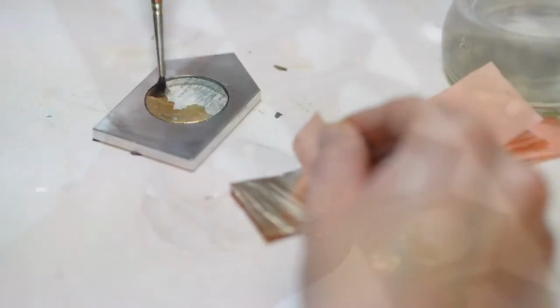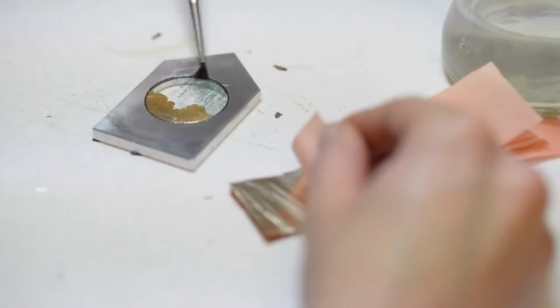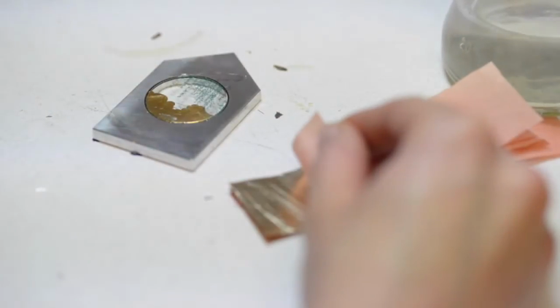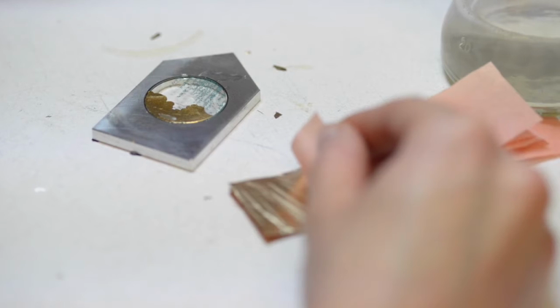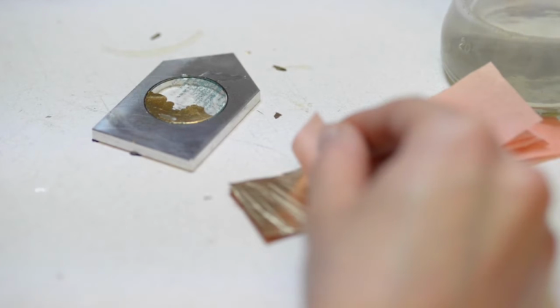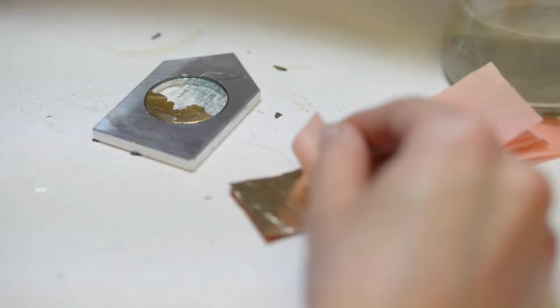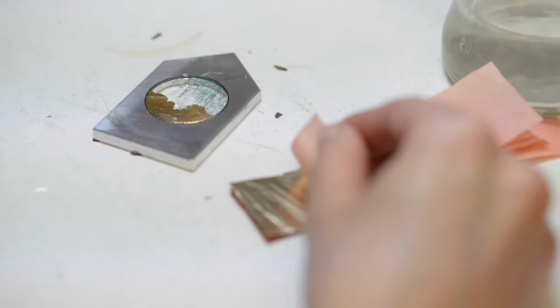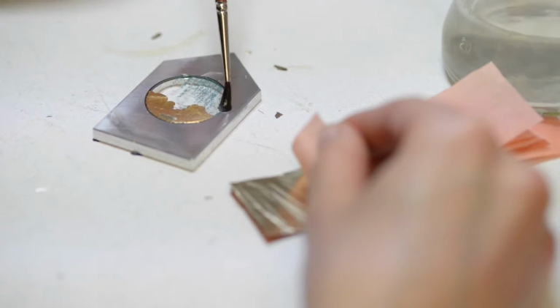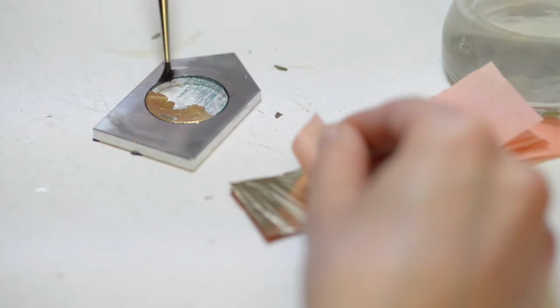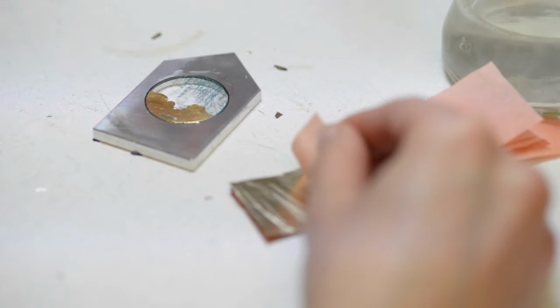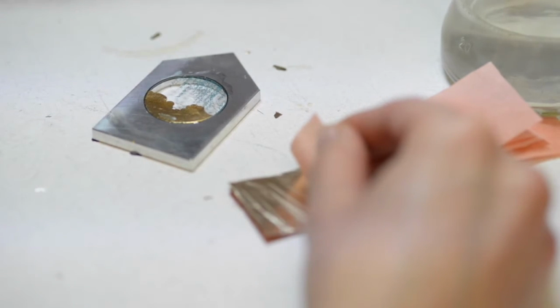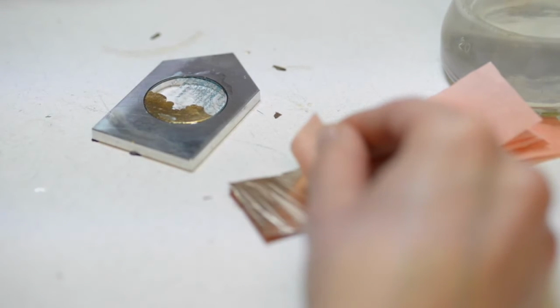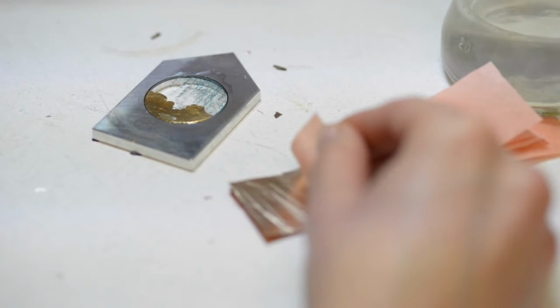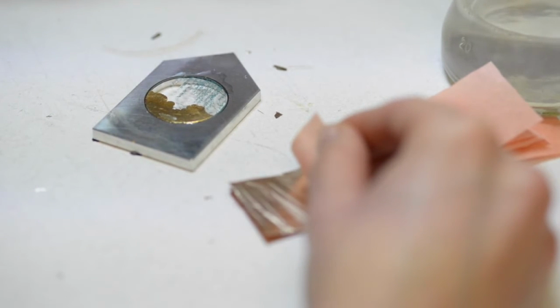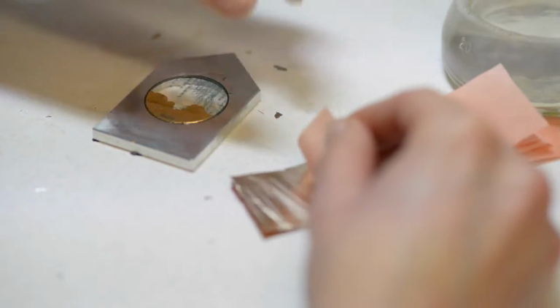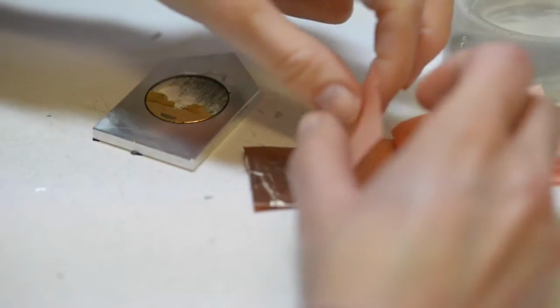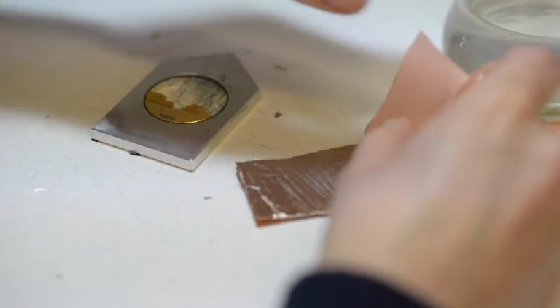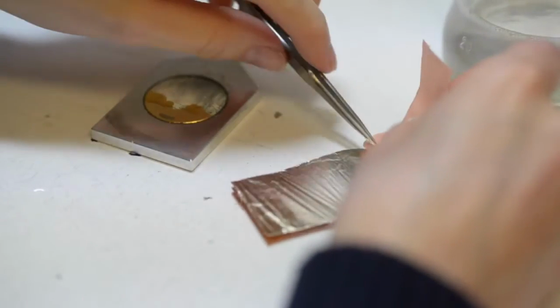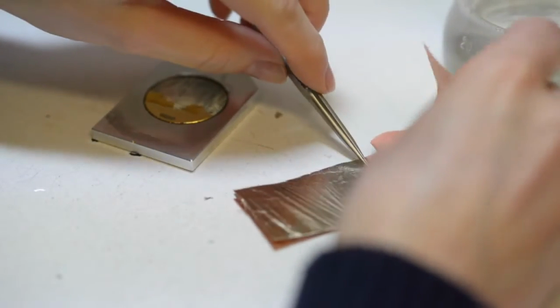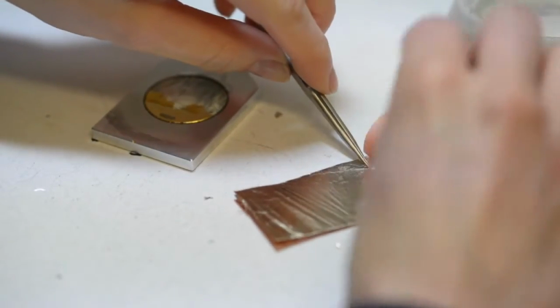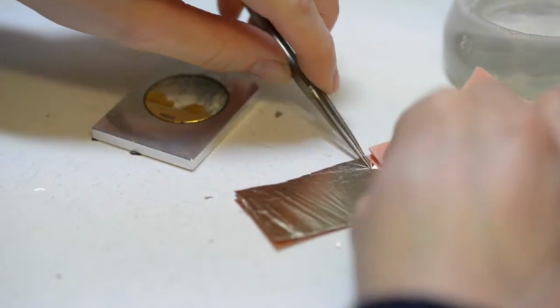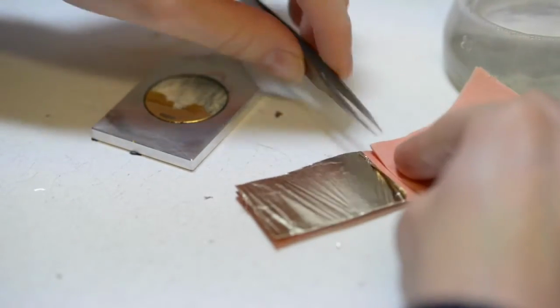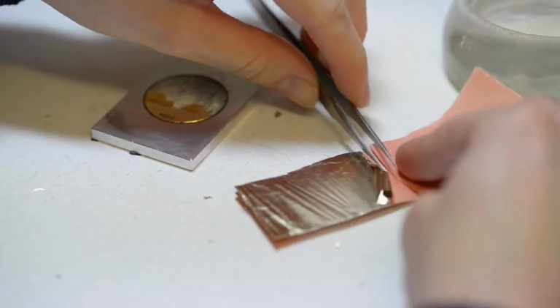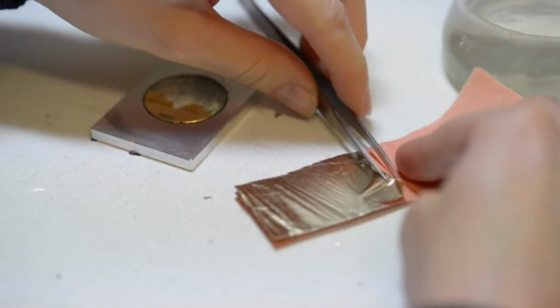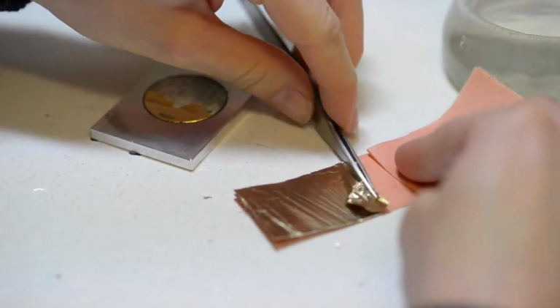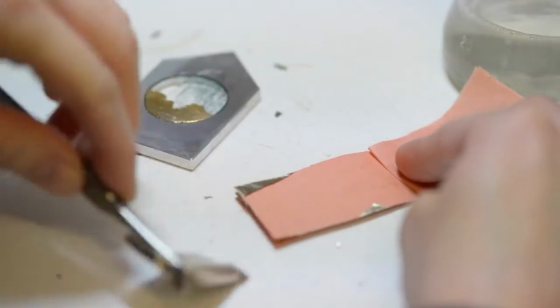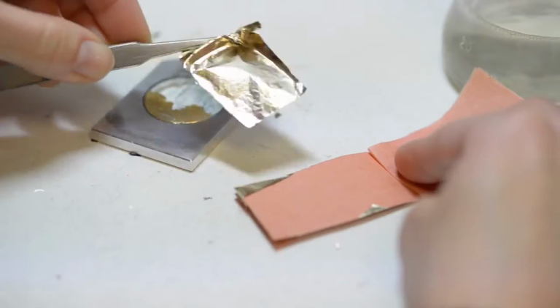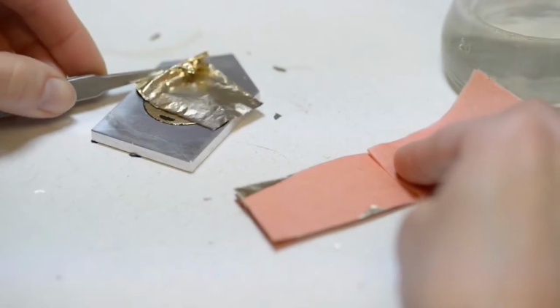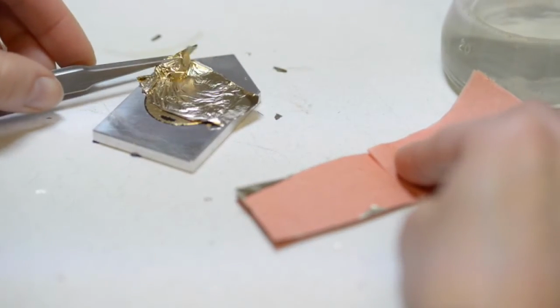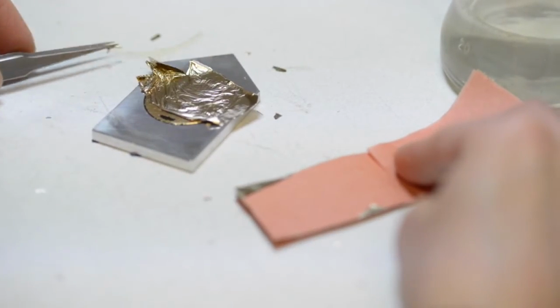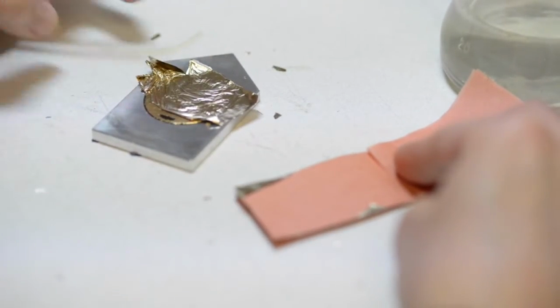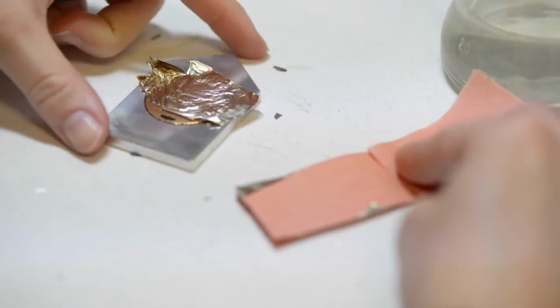I use water gilding for the second layer. The medium is applied to the glass, and then the gold leaf is laid on top. This creates a very thin, invisible bond between the glass and the gold.